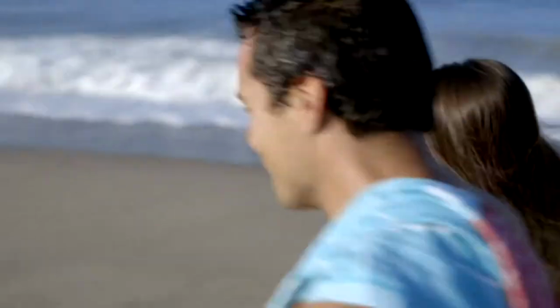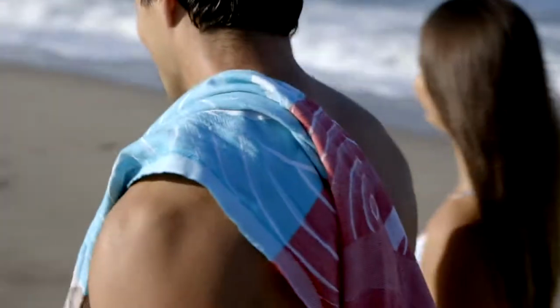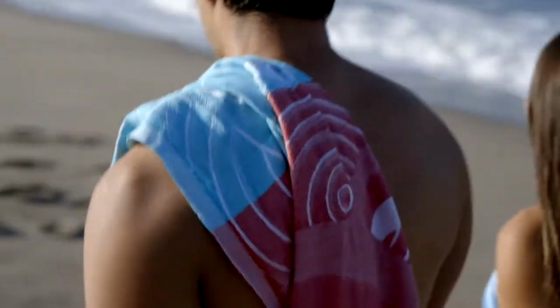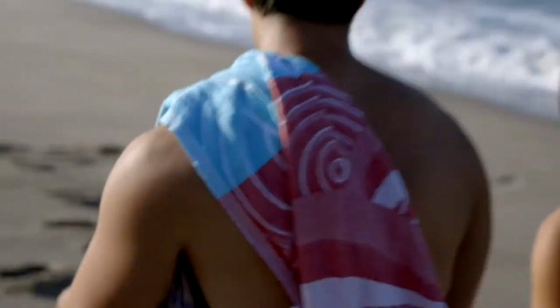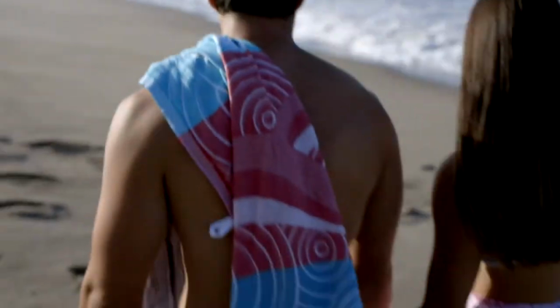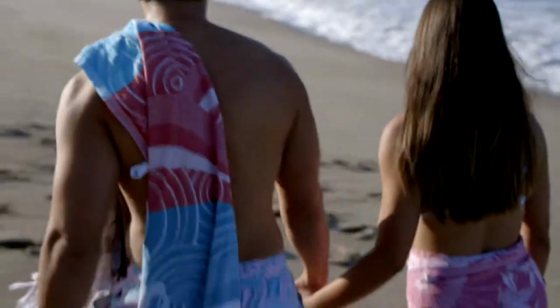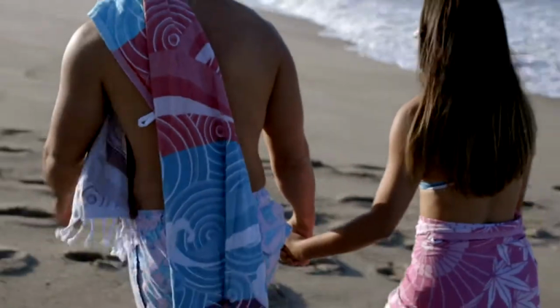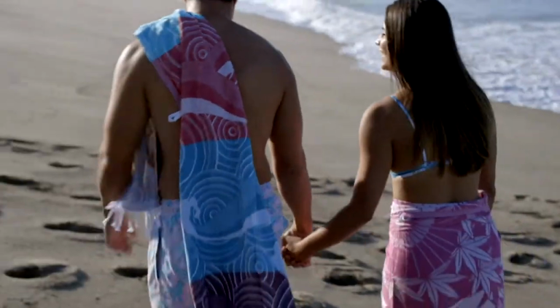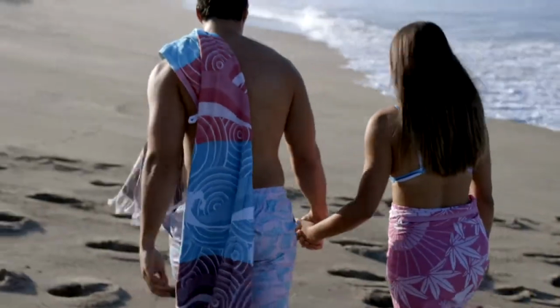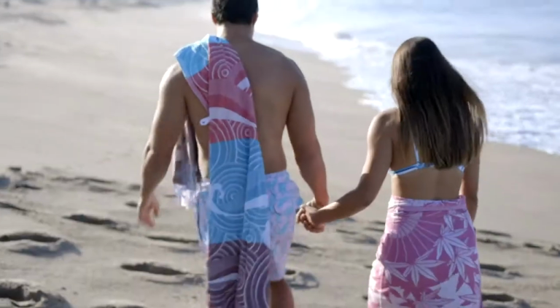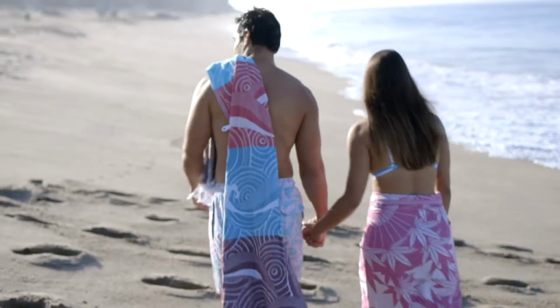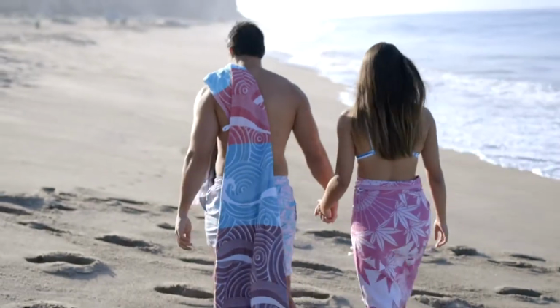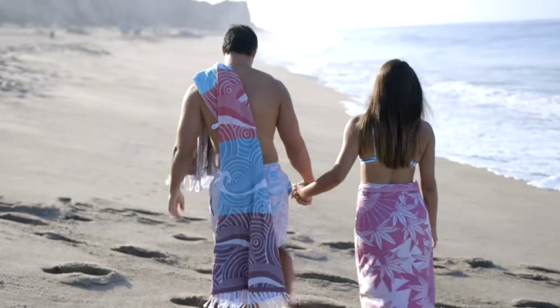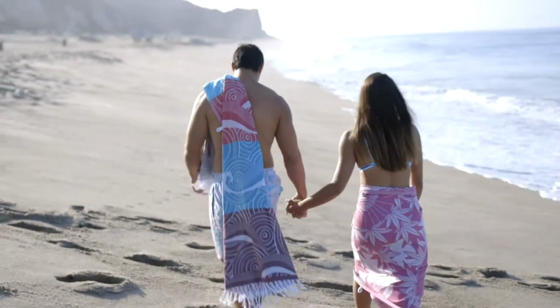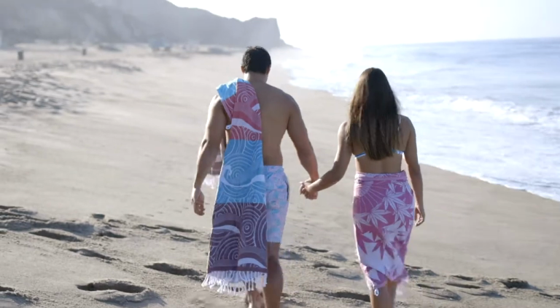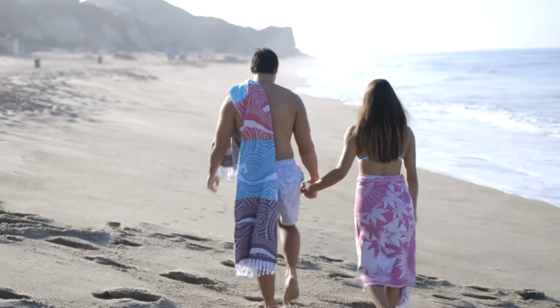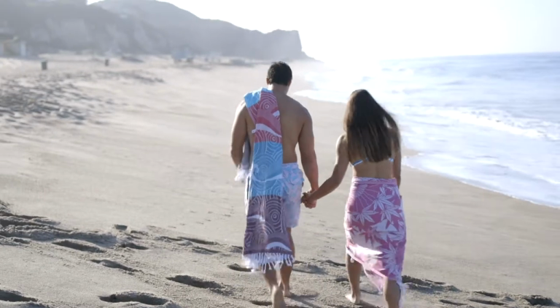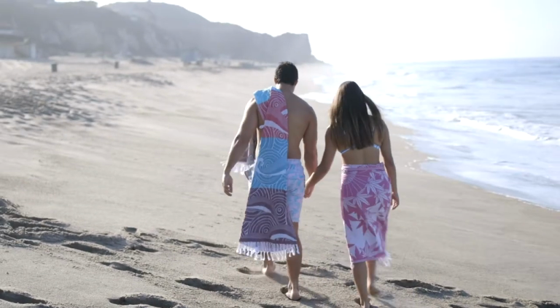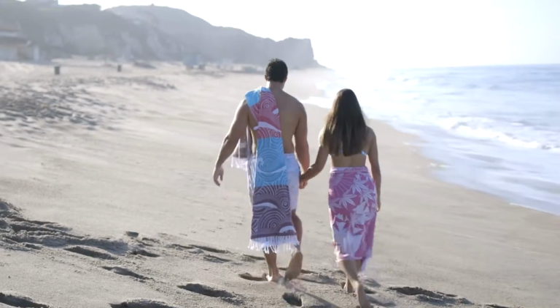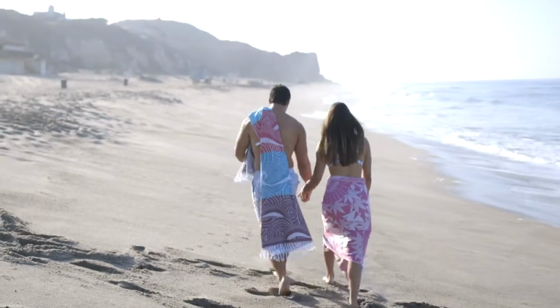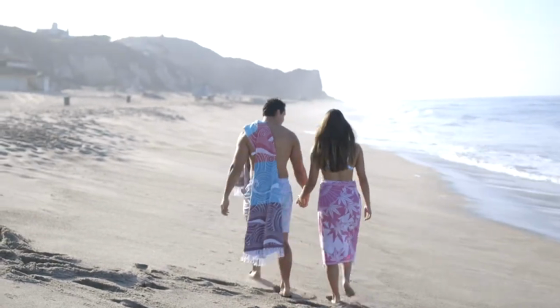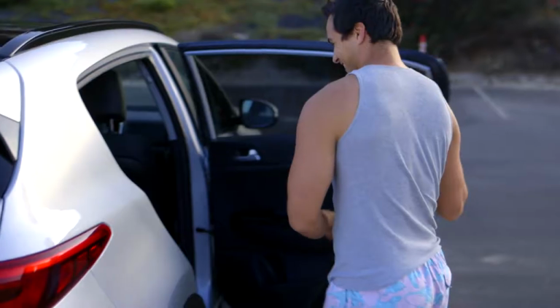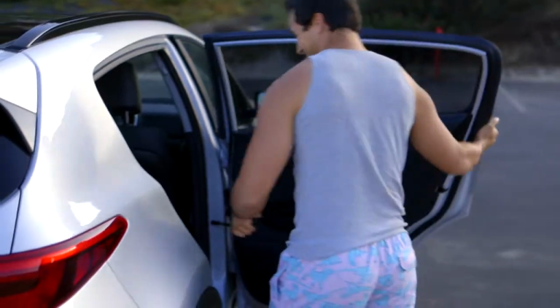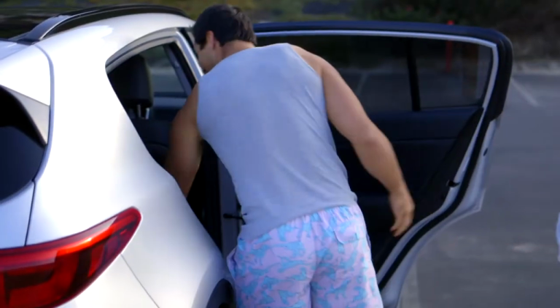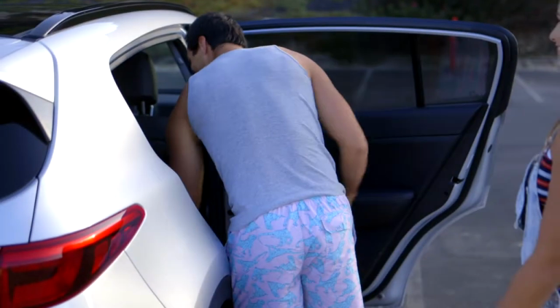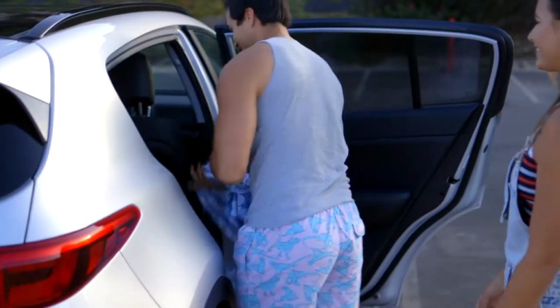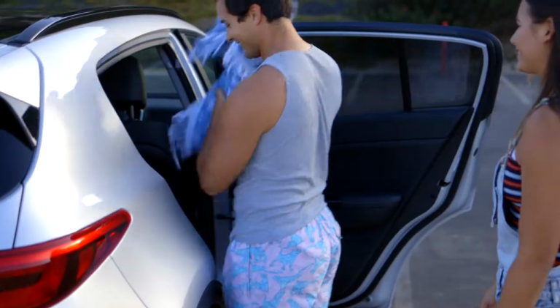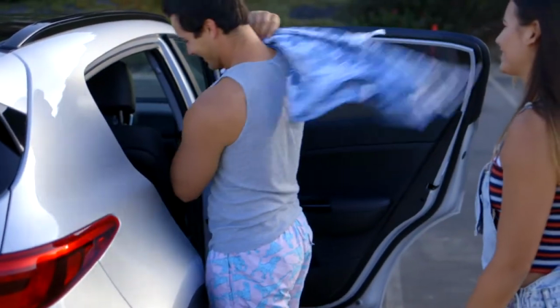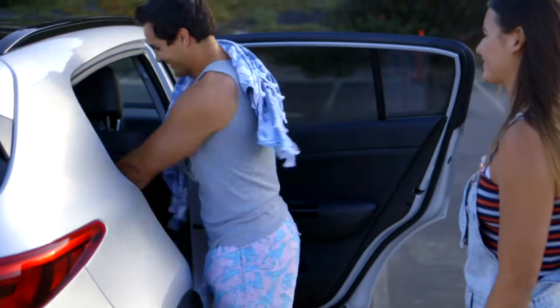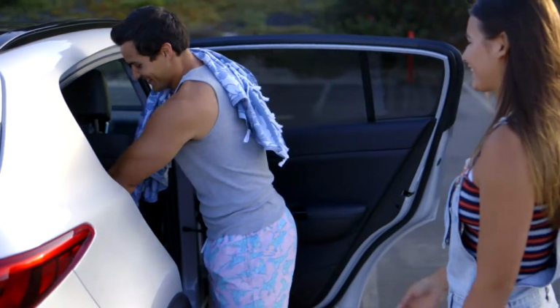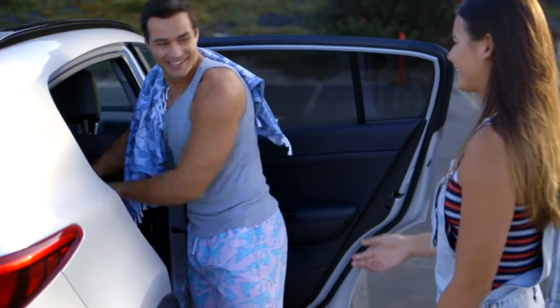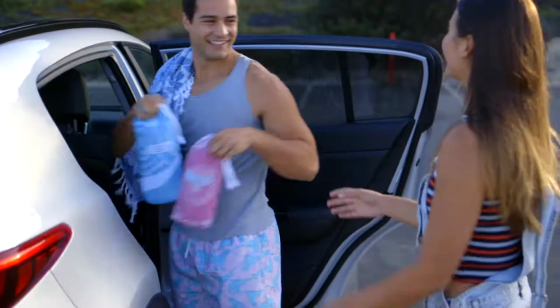The Uniku Turkish Beach Towel is made from 100% Turkish ring-spun premium cotton which has extra long fibers. This means the cotton is super strong and absorbent. Each towel comes with a matching carrying bag for easy travel.